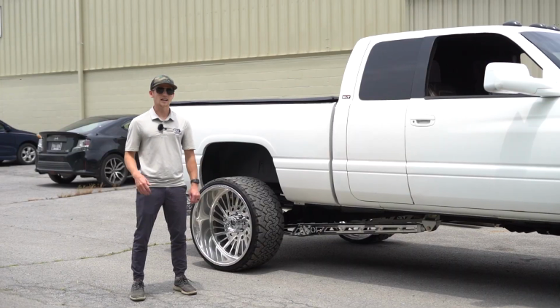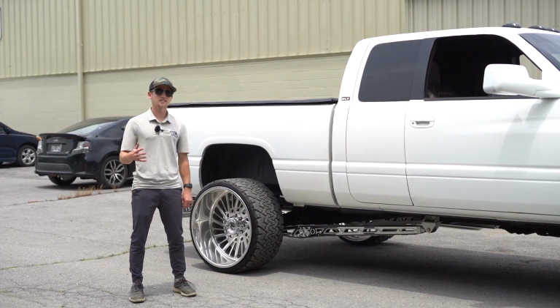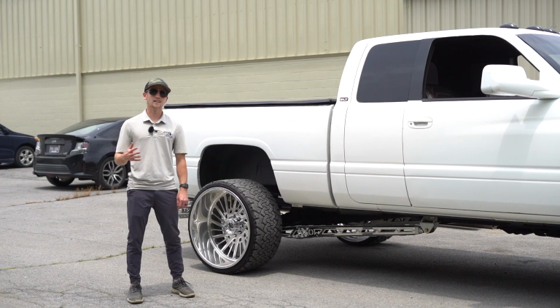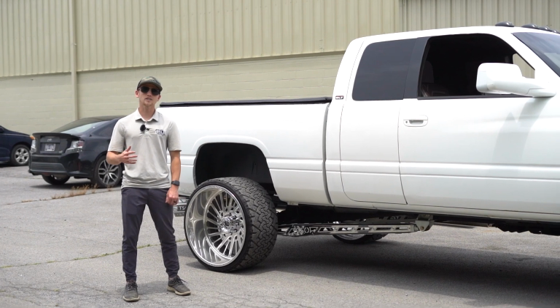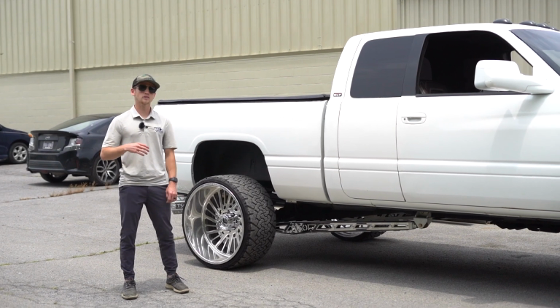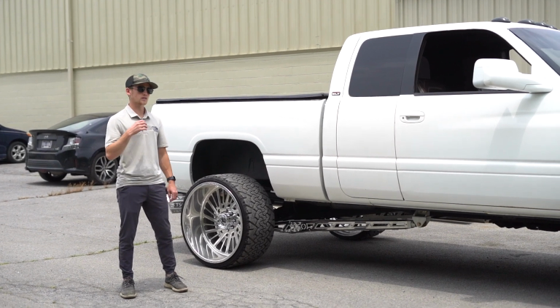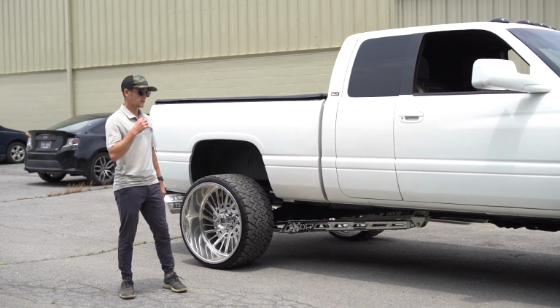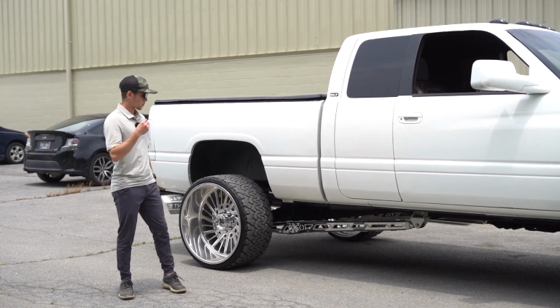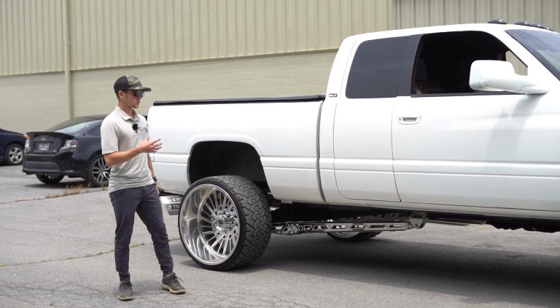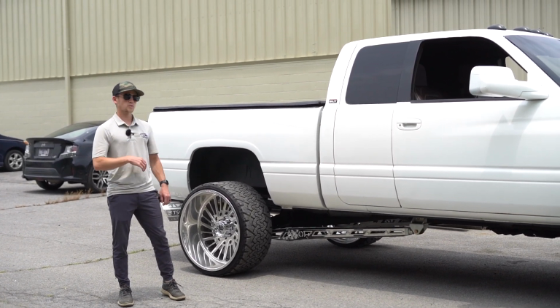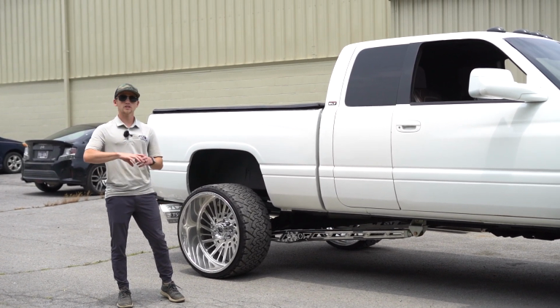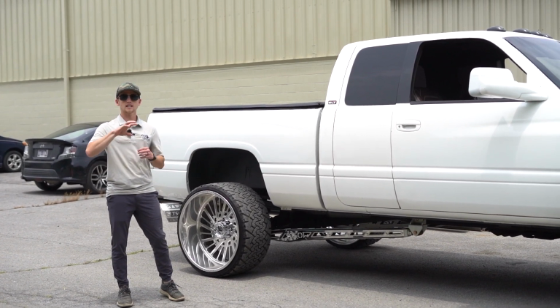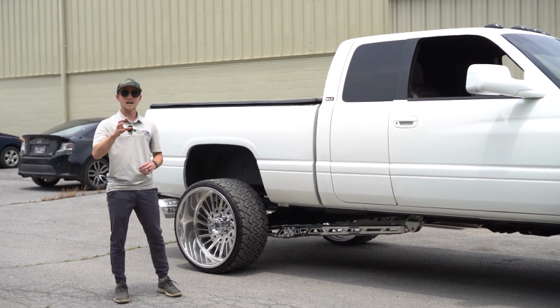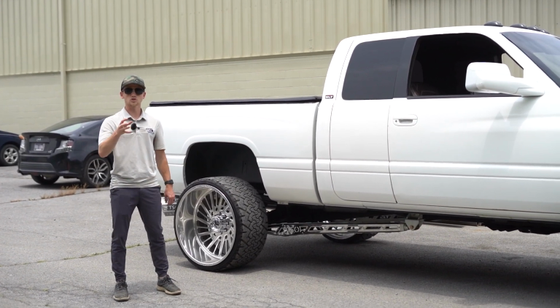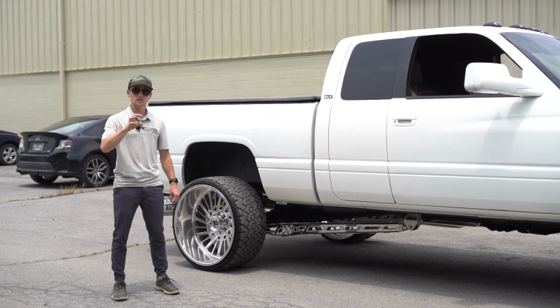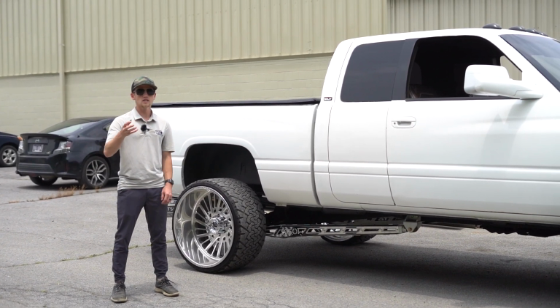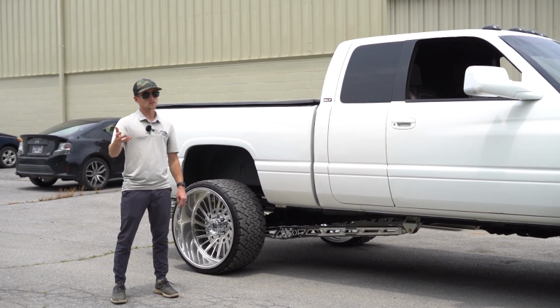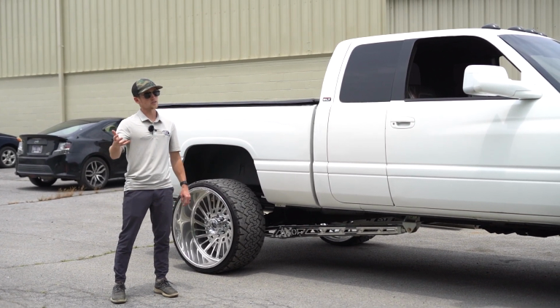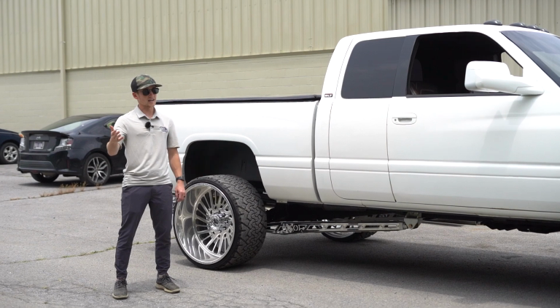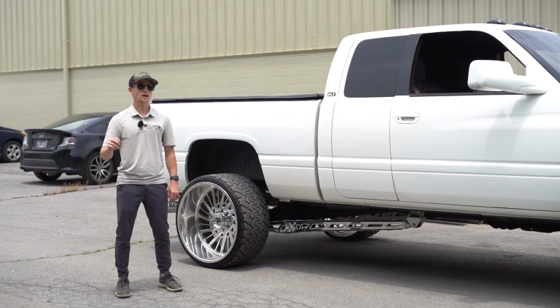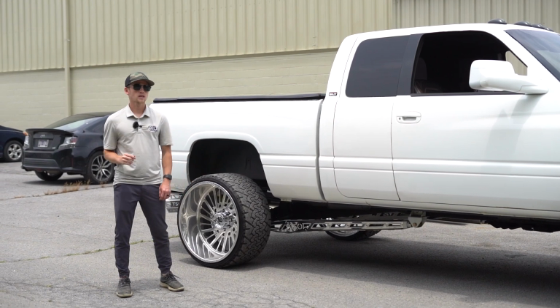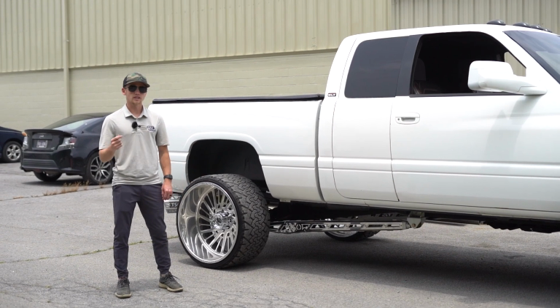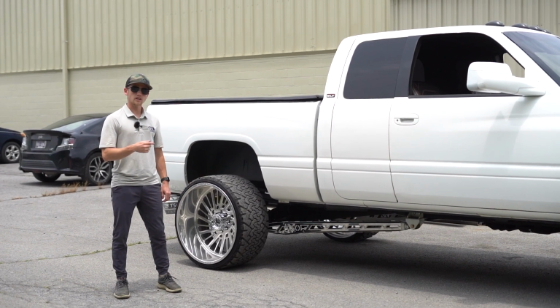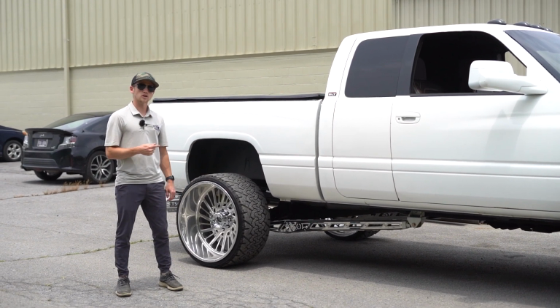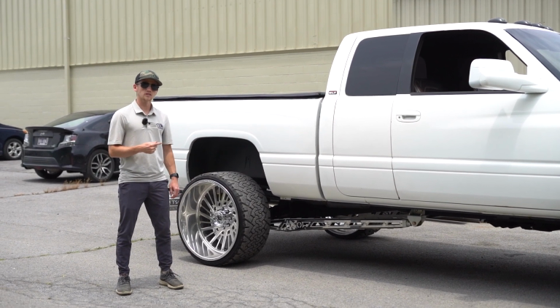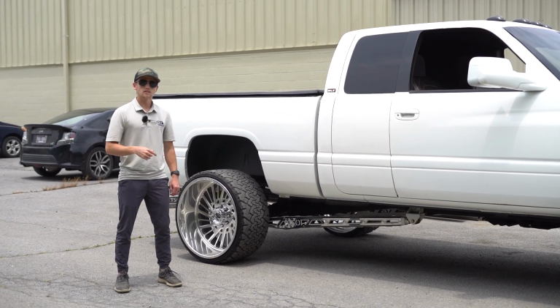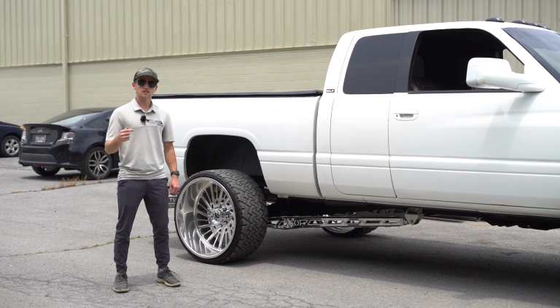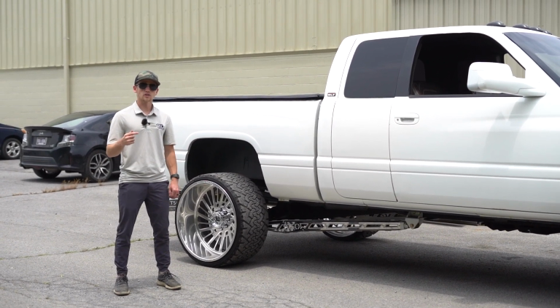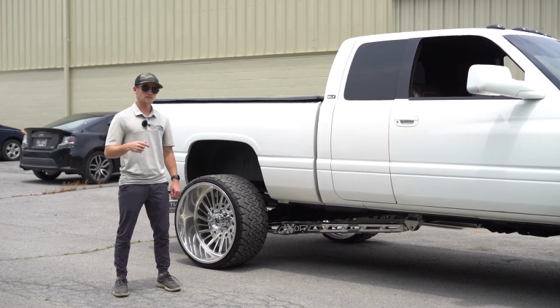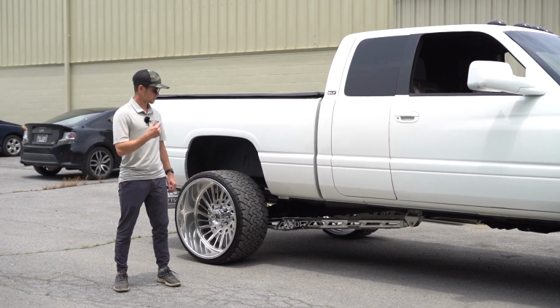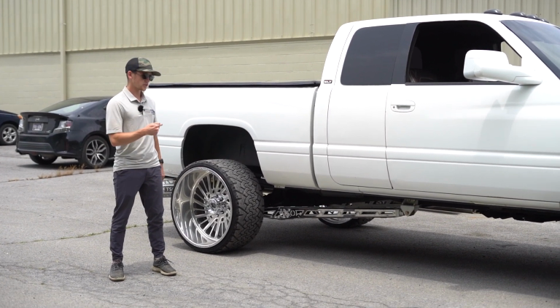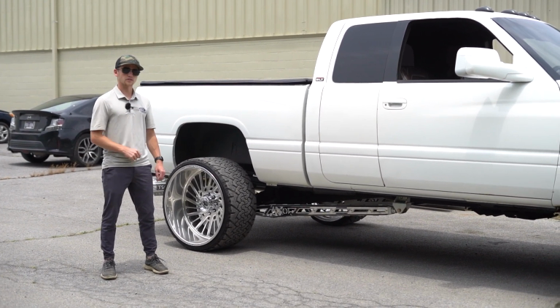As you can see in that last clip without the traction bars, you can see how the axle is twisting, which is also known as axle wrap. So now that we've got the bars on, let's go see what they look like and show you the difference.